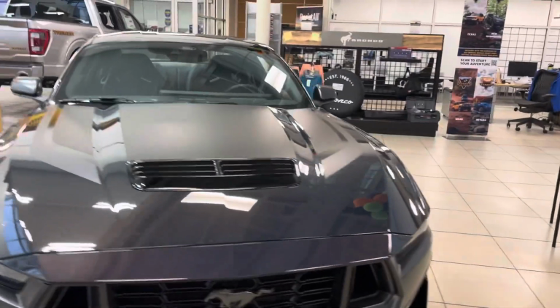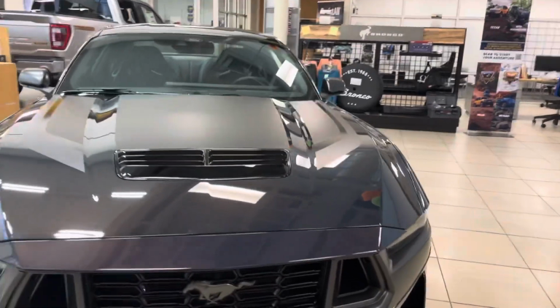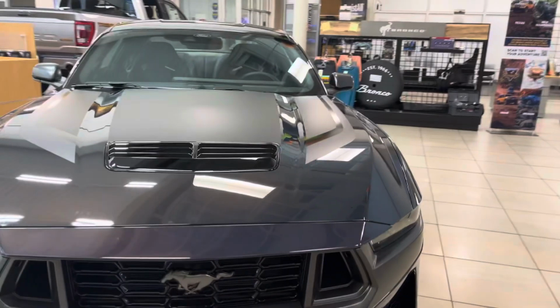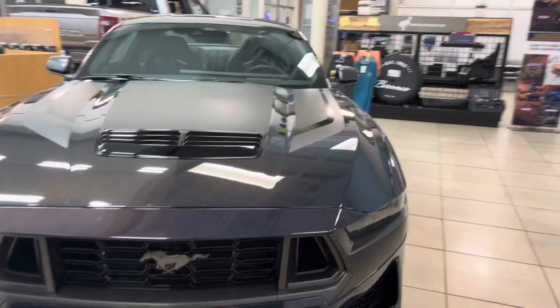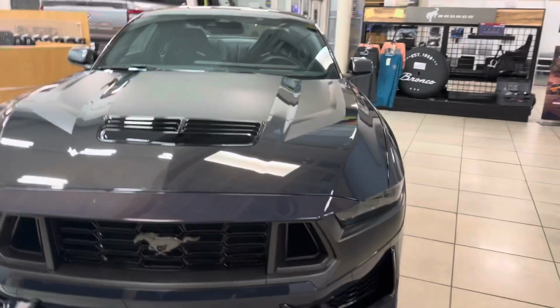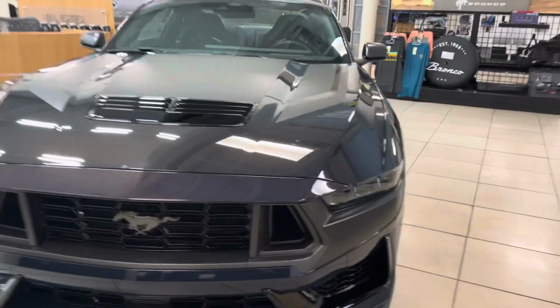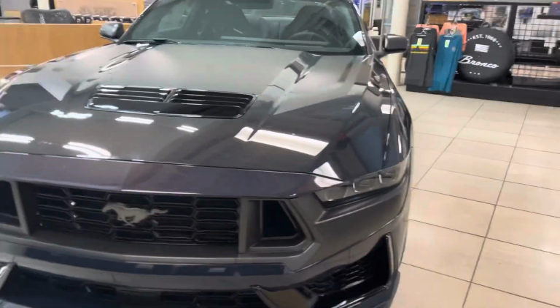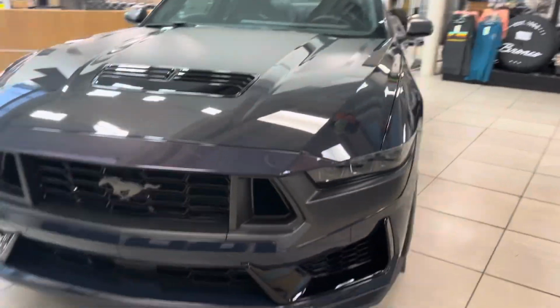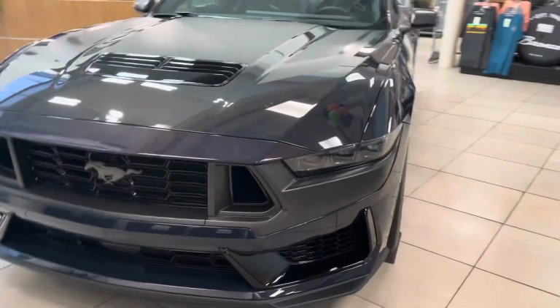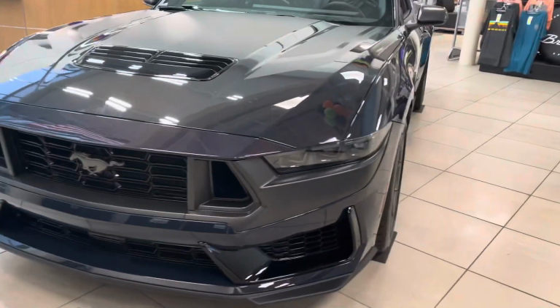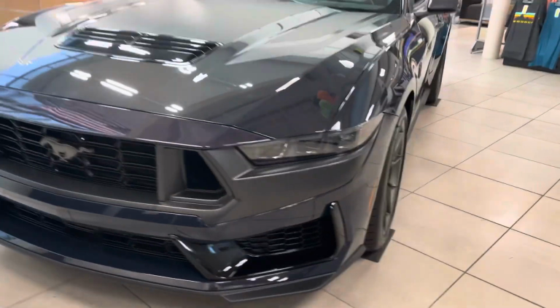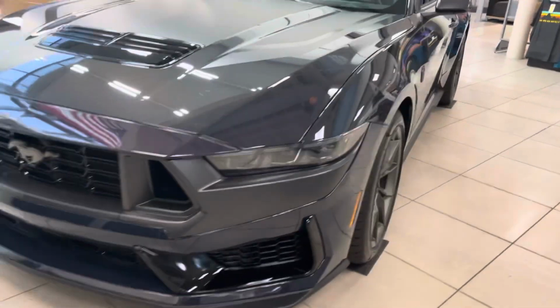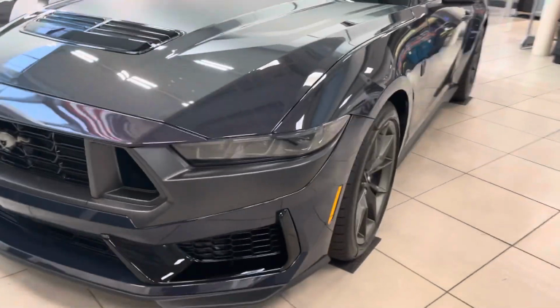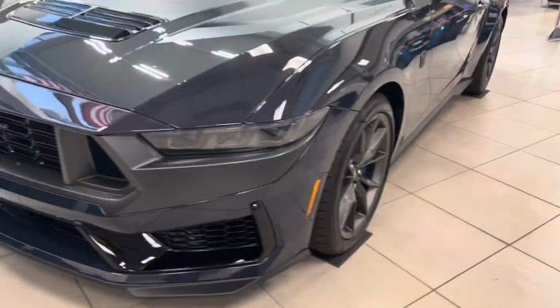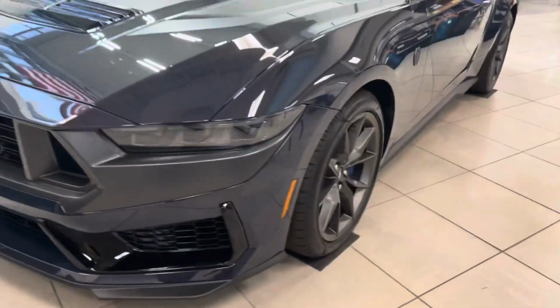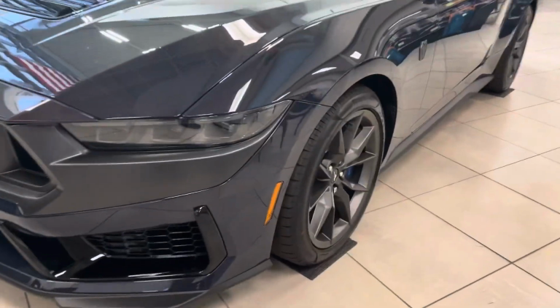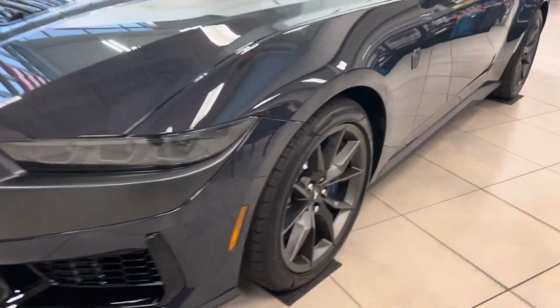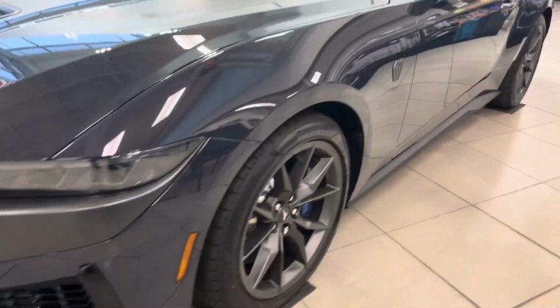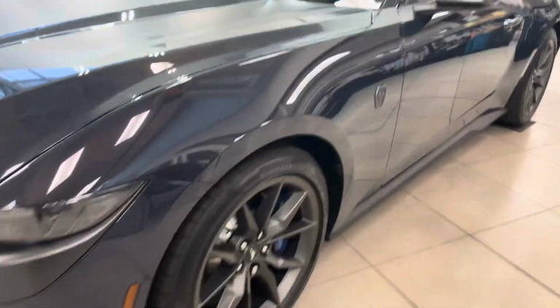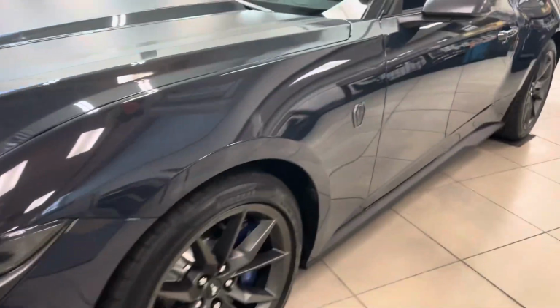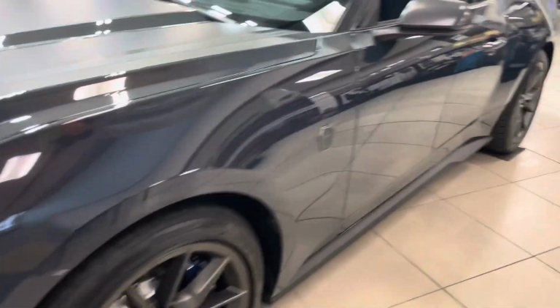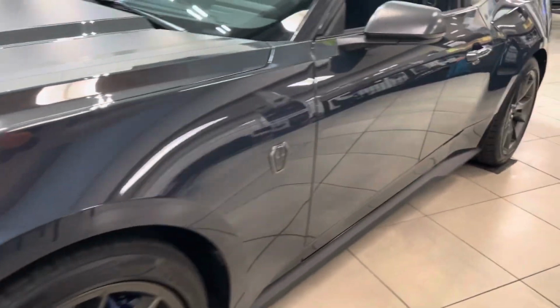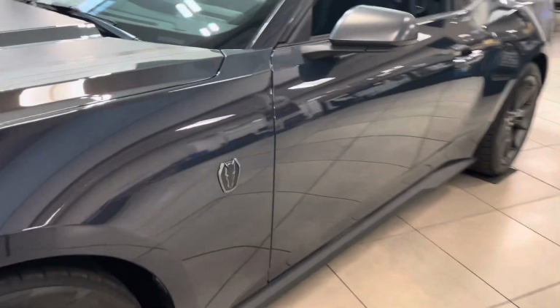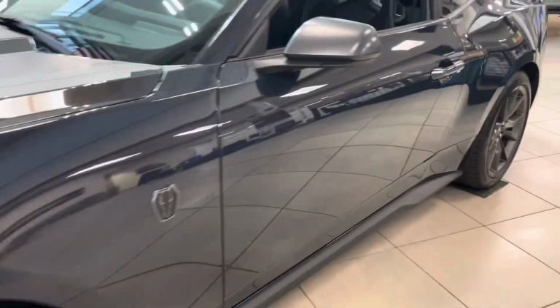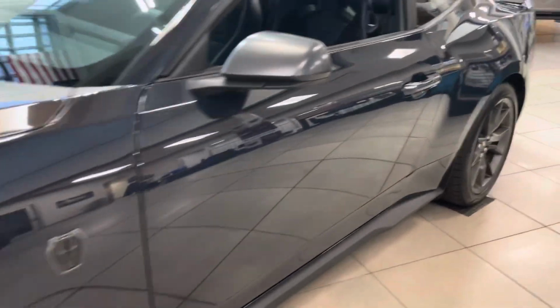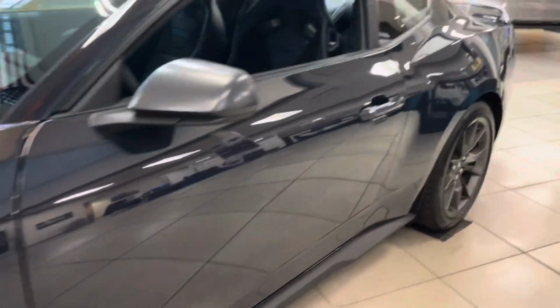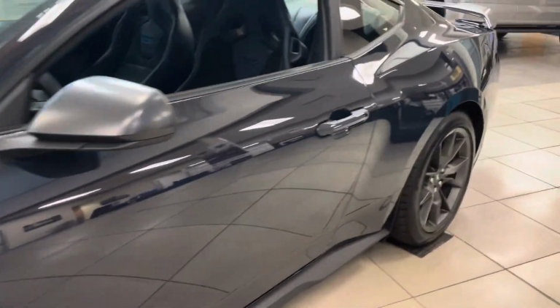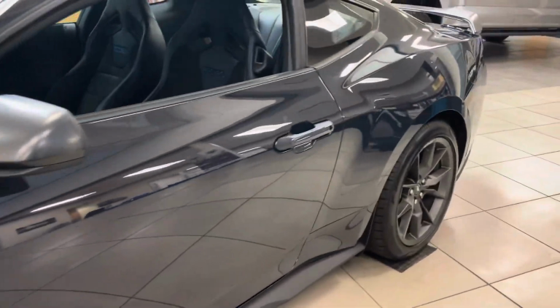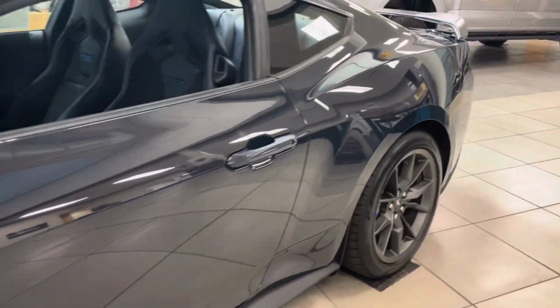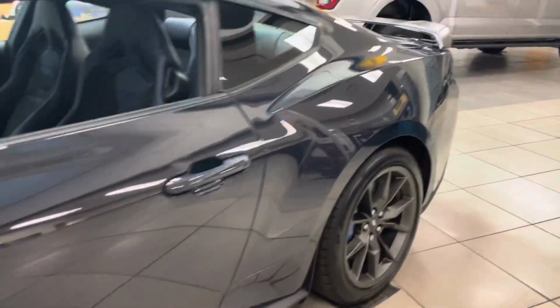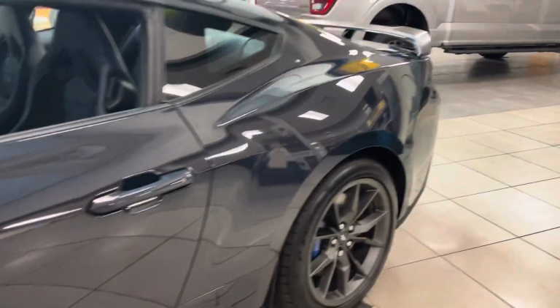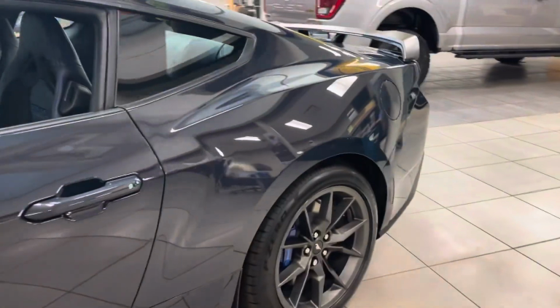It's absolutely gorgeous. That Blue Ember color in the sunlight has like a nice red plum kind of flake to it. It looks absolutely fantastic.